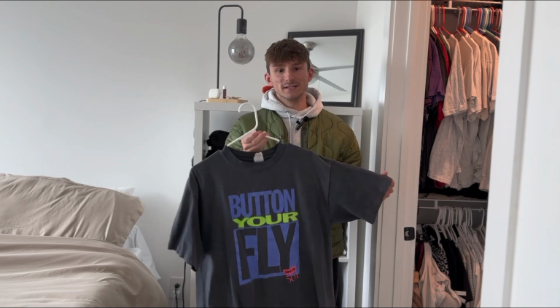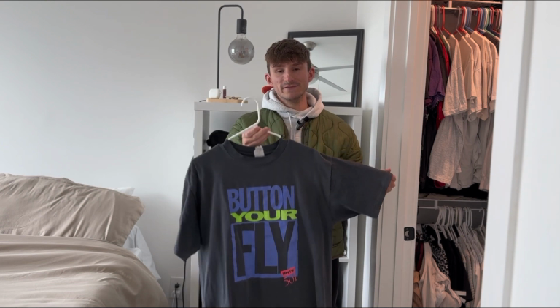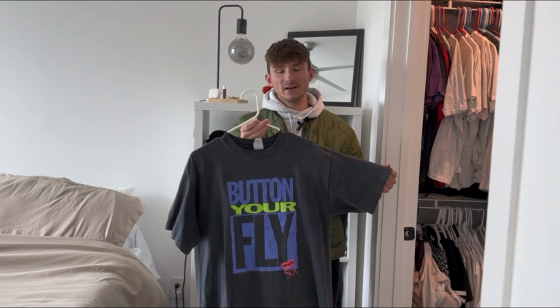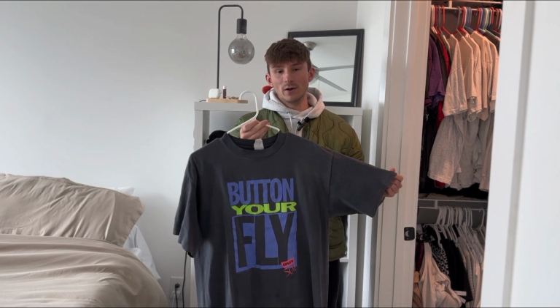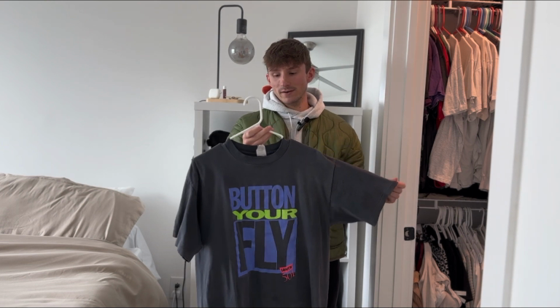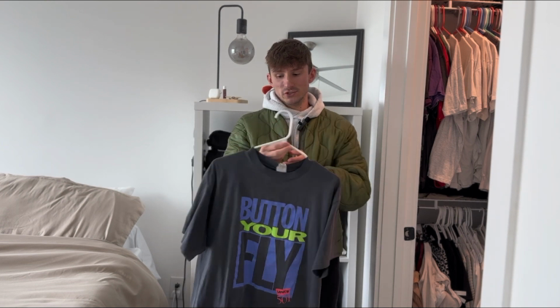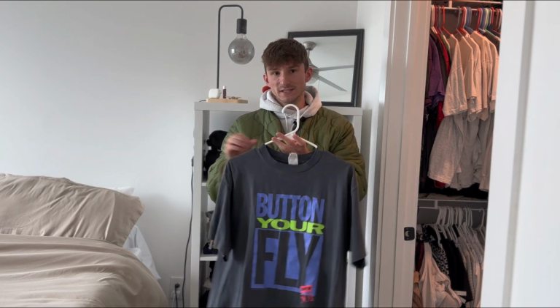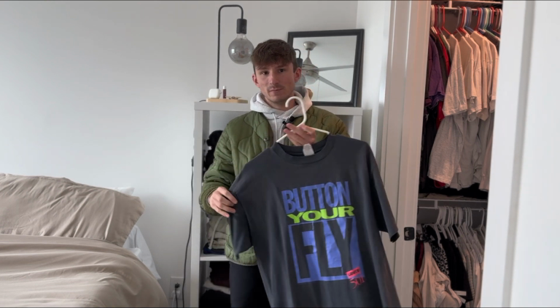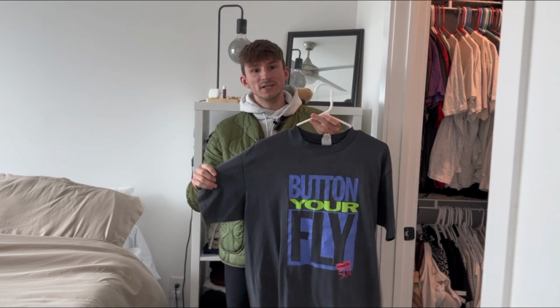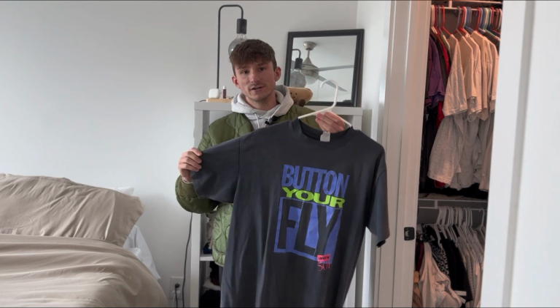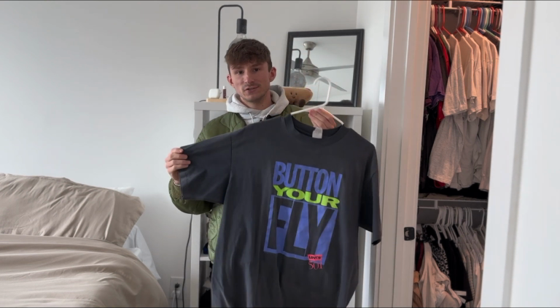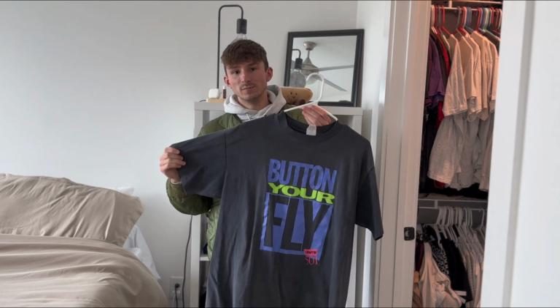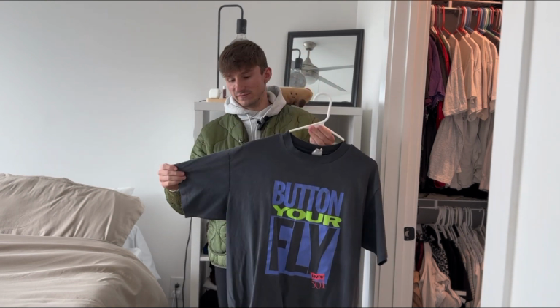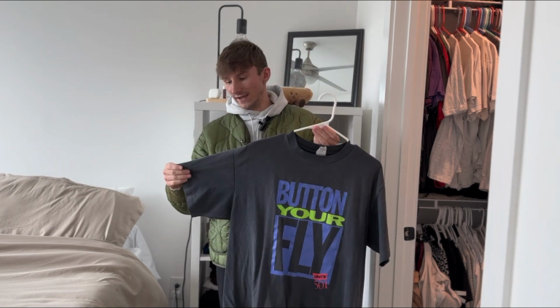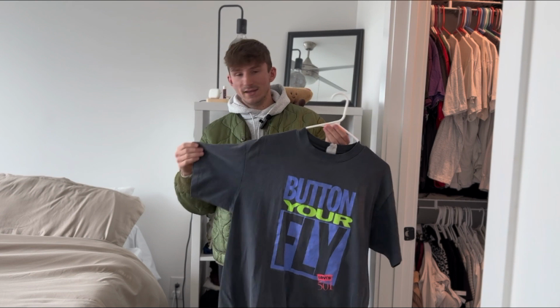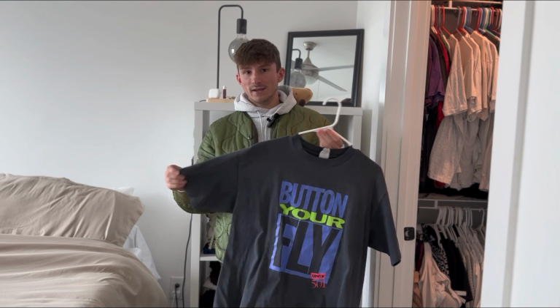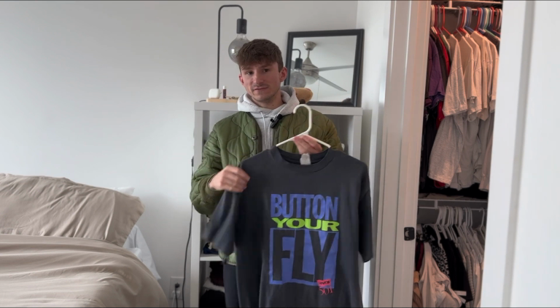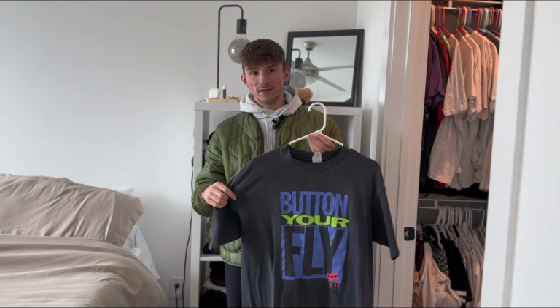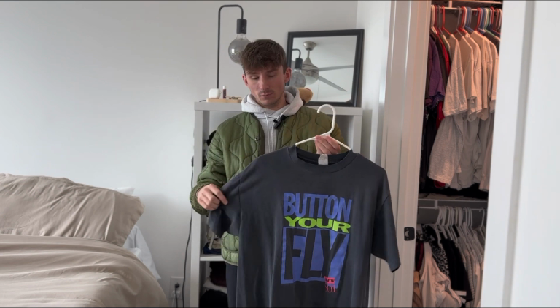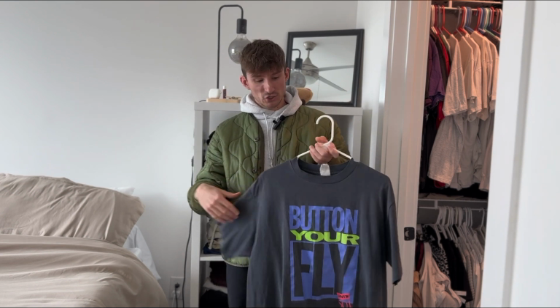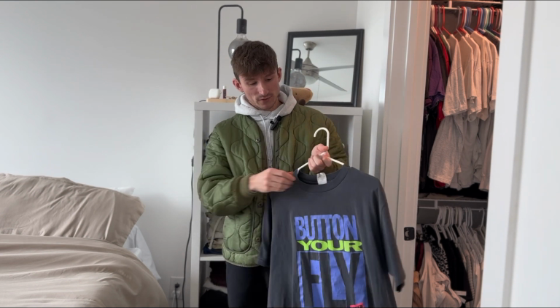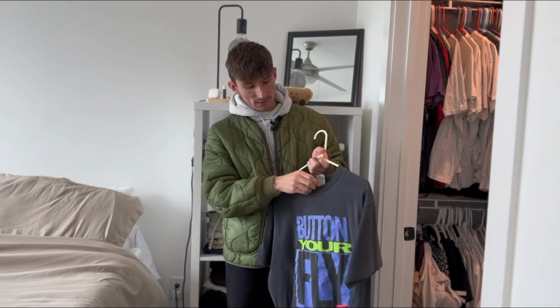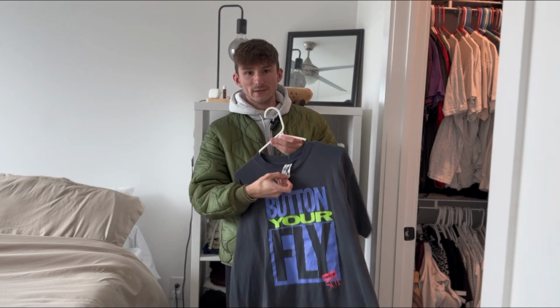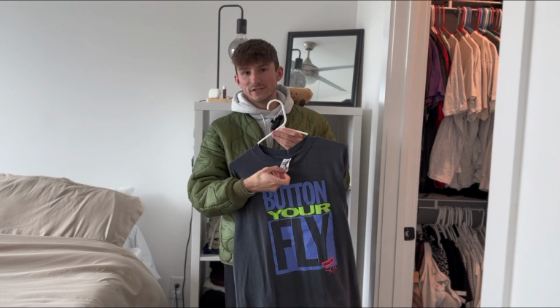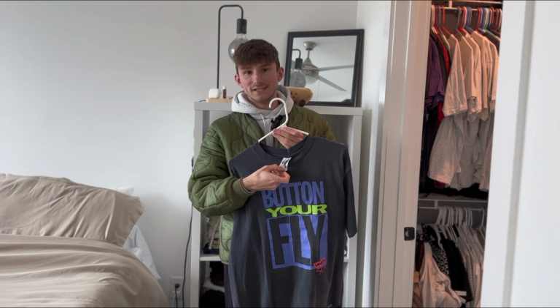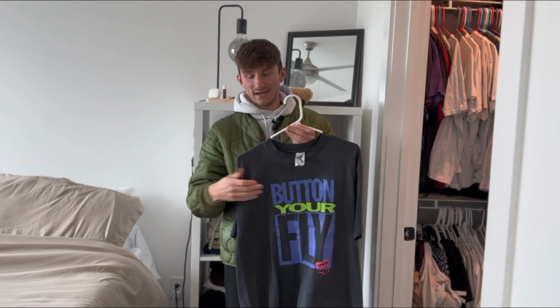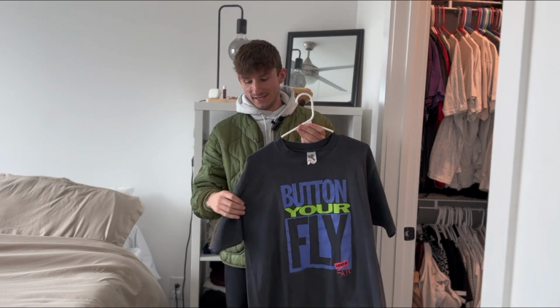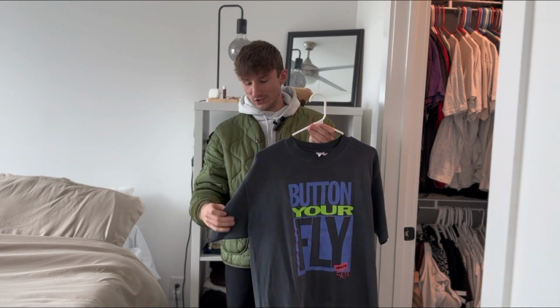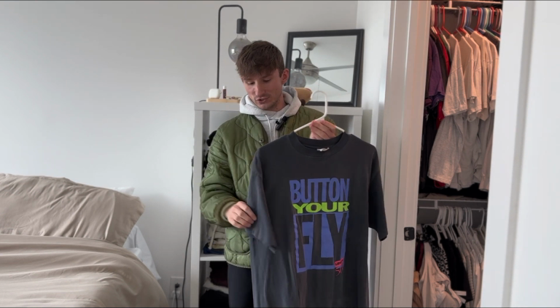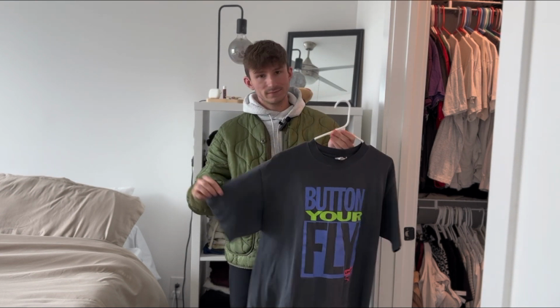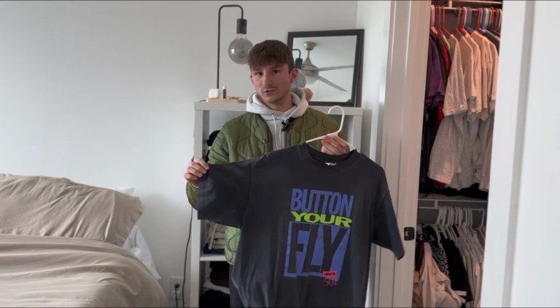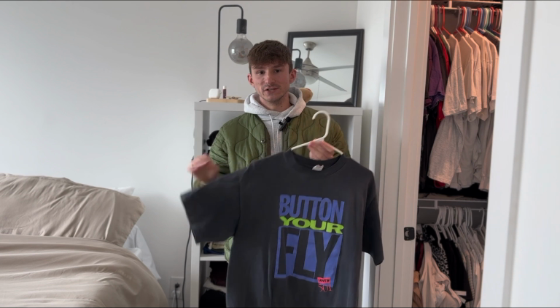If you're into vintage tees I'm sure you've seen this one before — it's a Levi's 501 jeans promo t-shirt, just says 'Button Your Fly.' Nice faded wash to it, on the Street Tee tag, size large, single stitch.